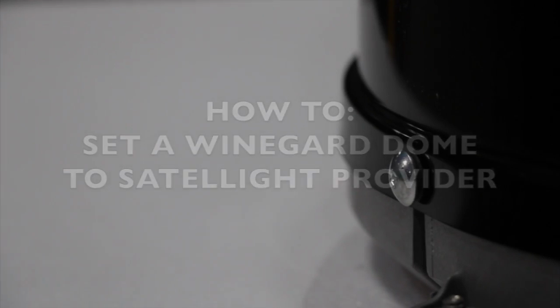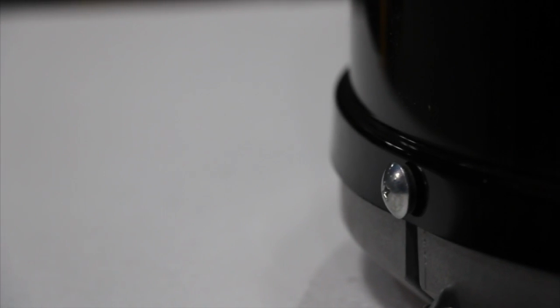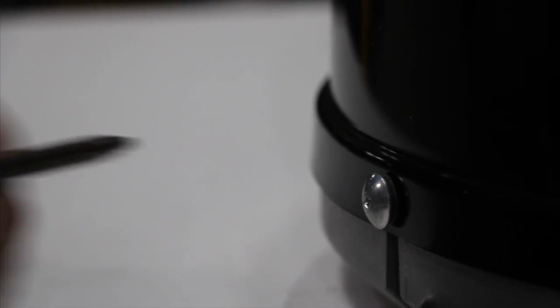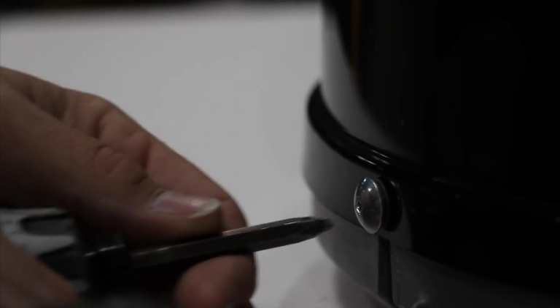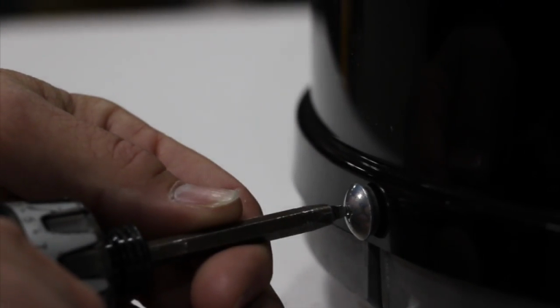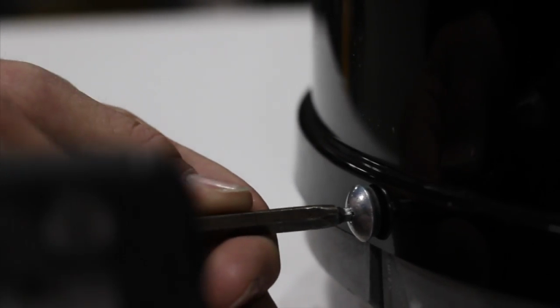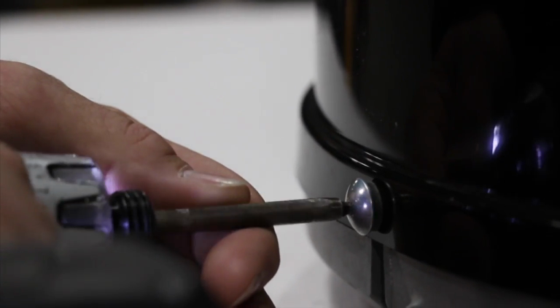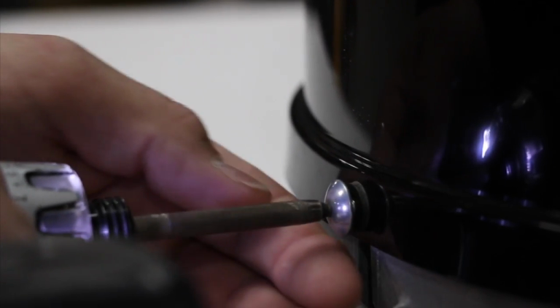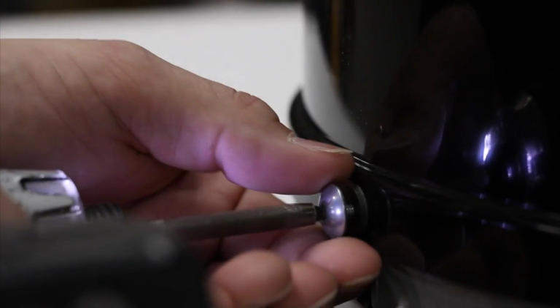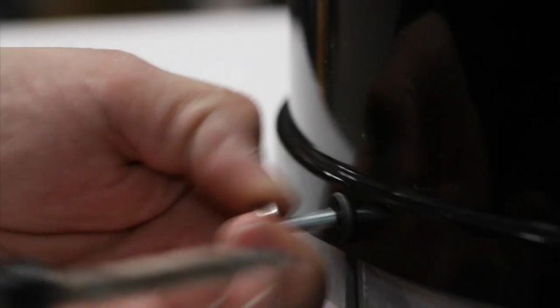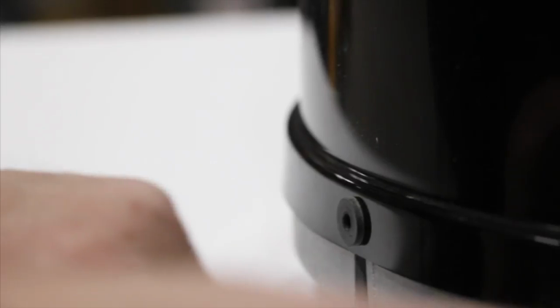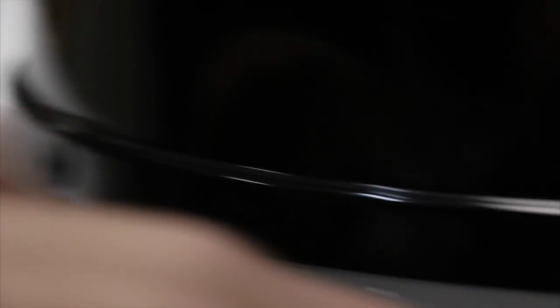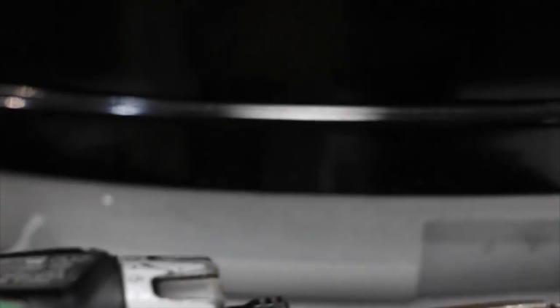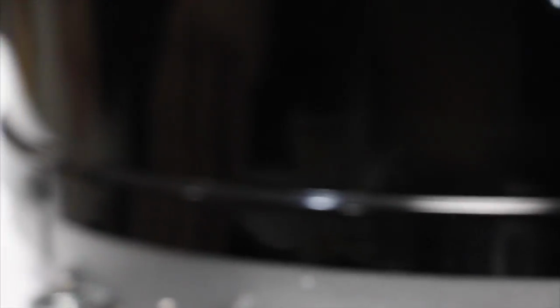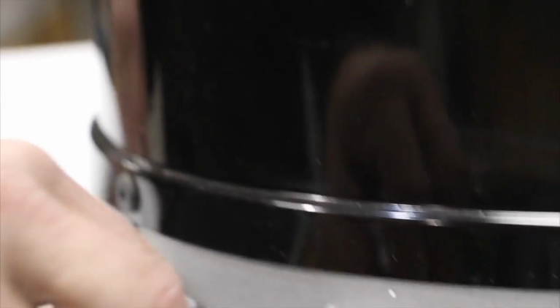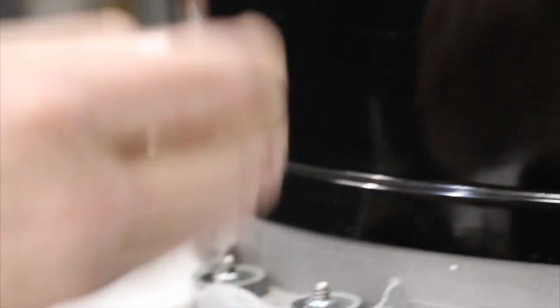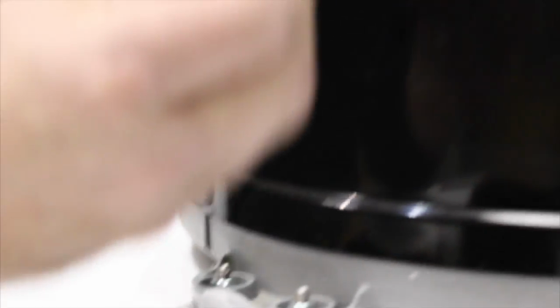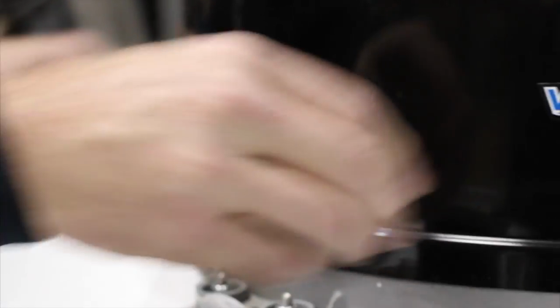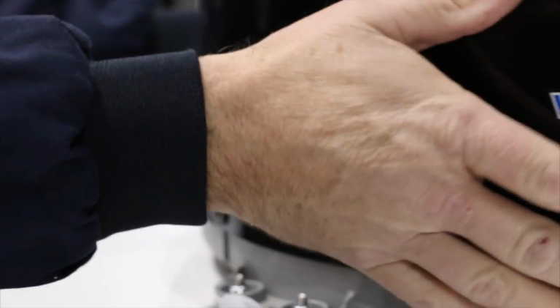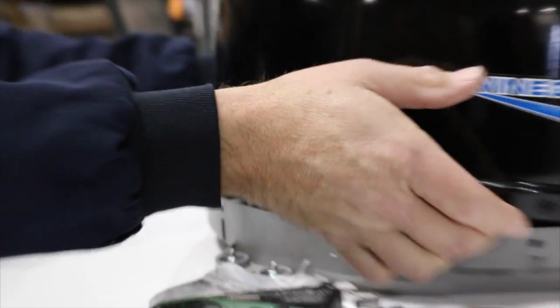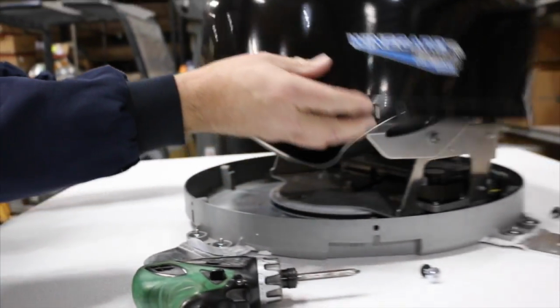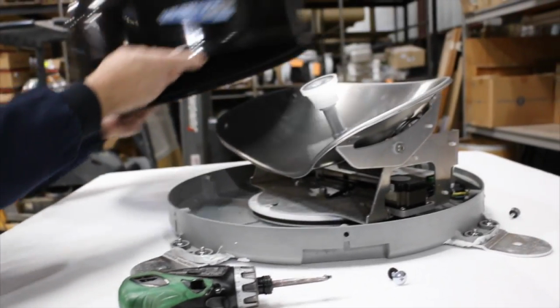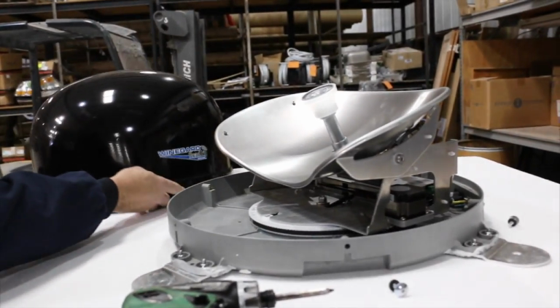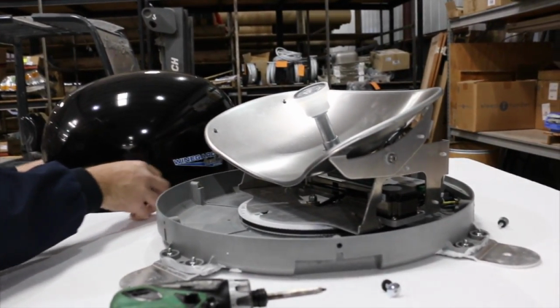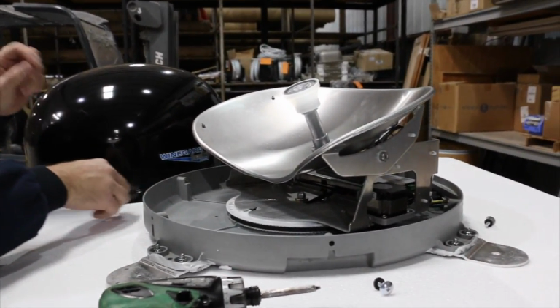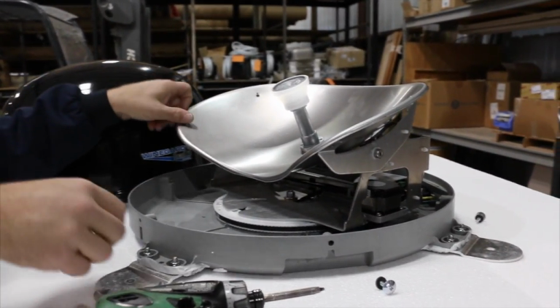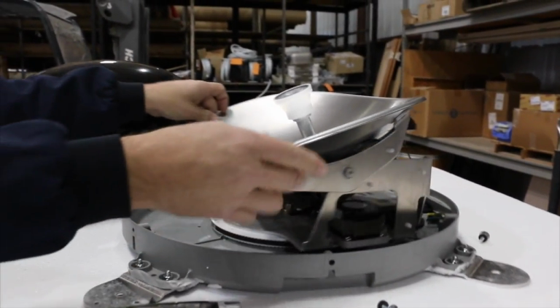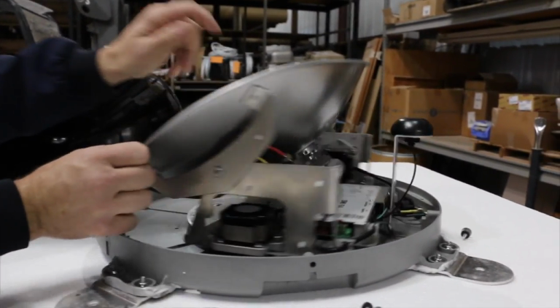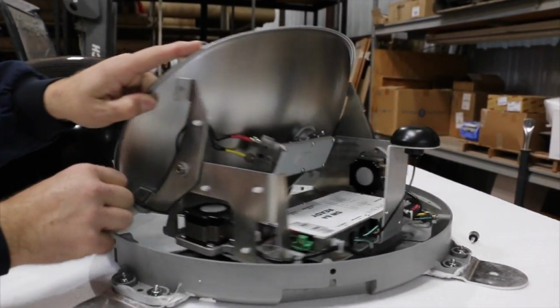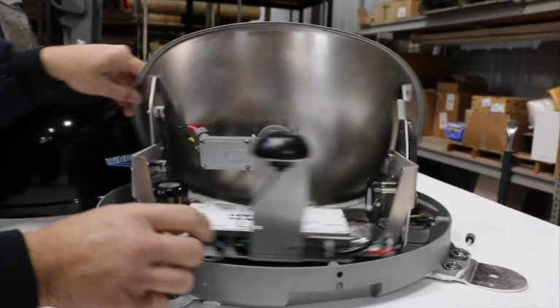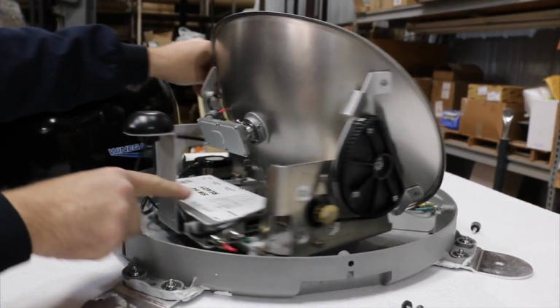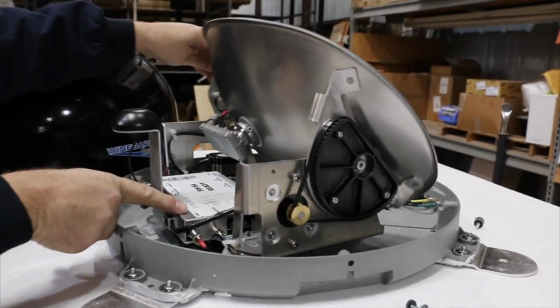To set up a satellite for either DirecTV or Dish Network — when it comes from the factory it's set to DirecTV. Take all six screws out of the dome, let the dome cover off, and rotate around to where the coax goes.